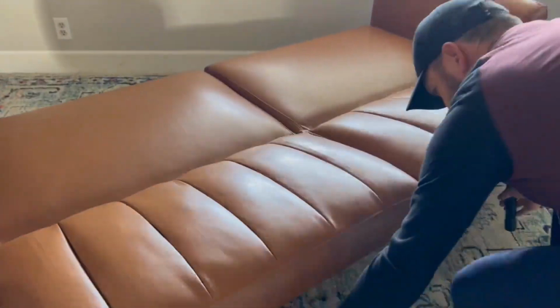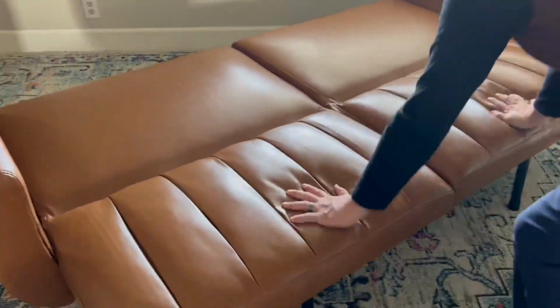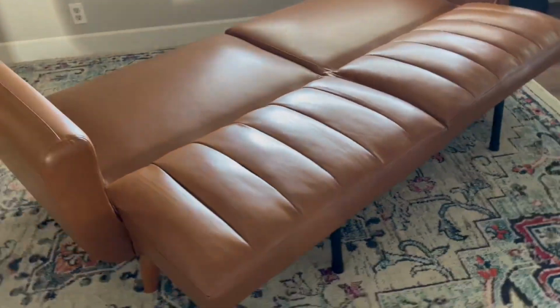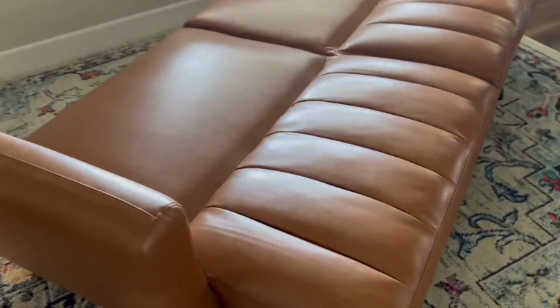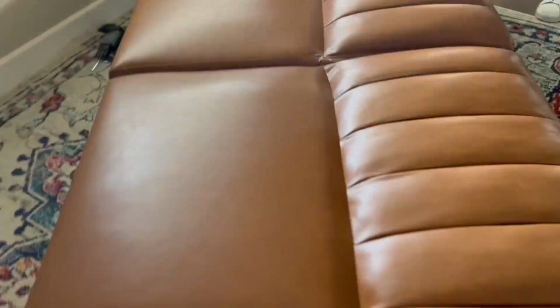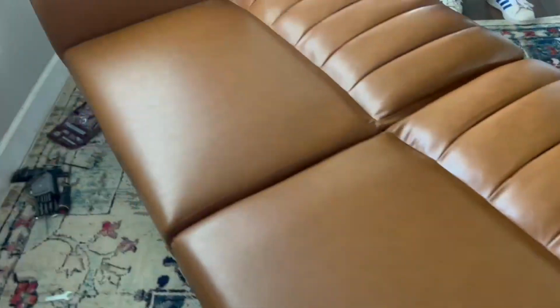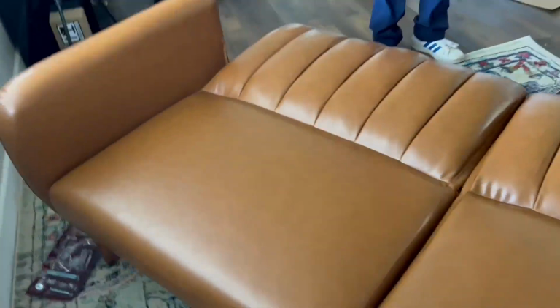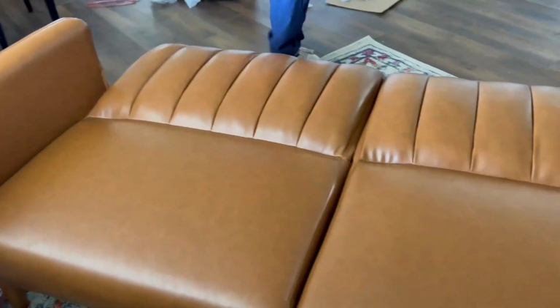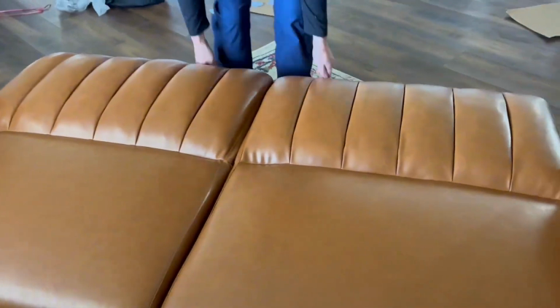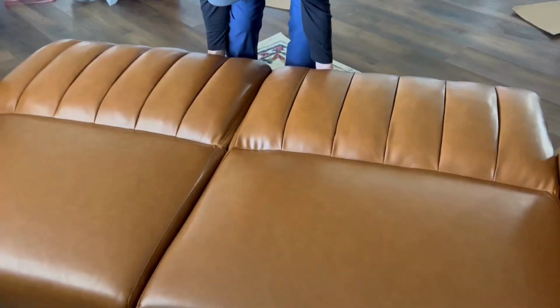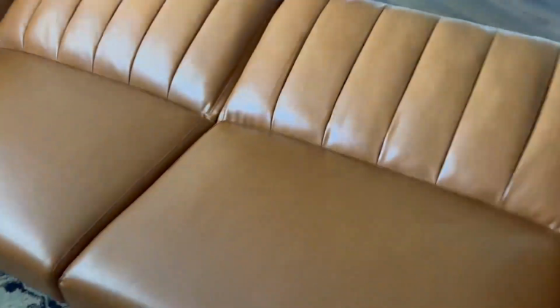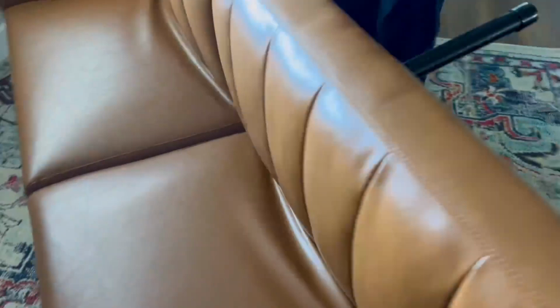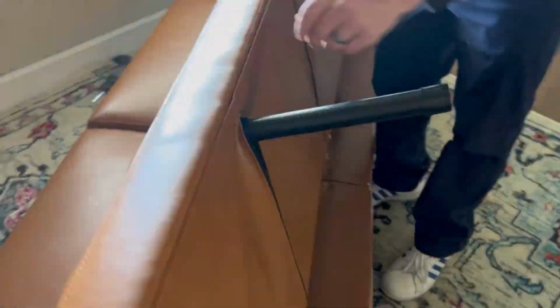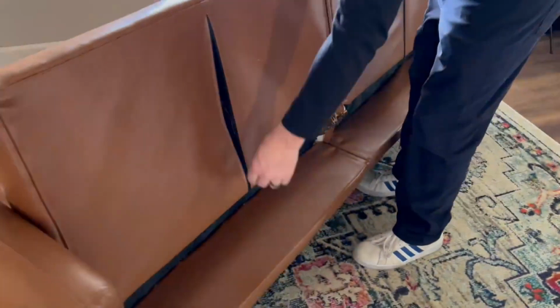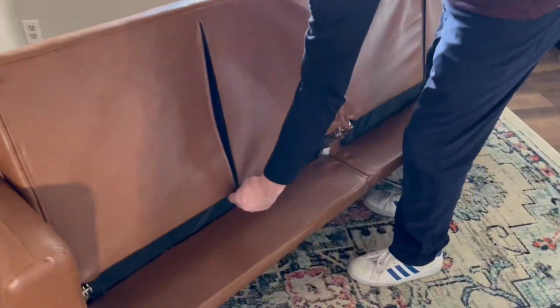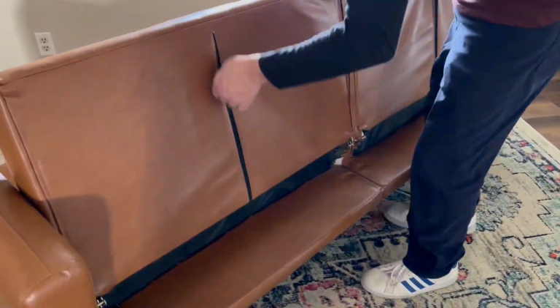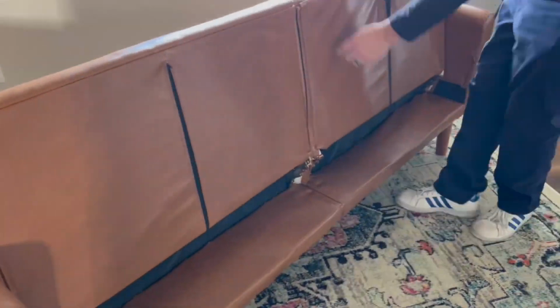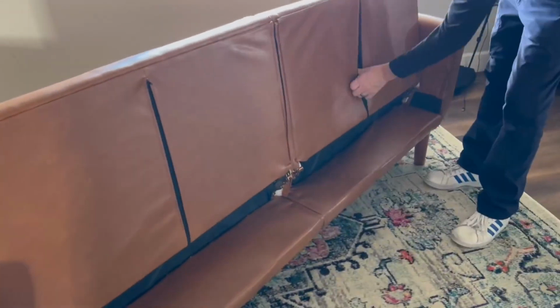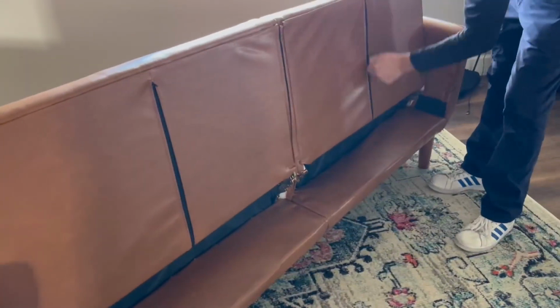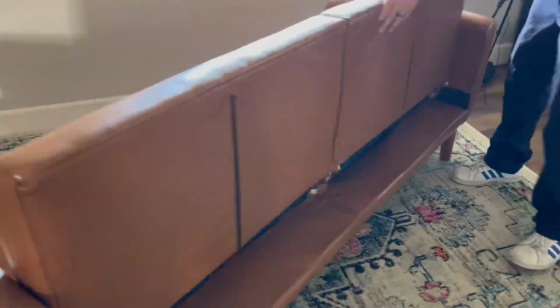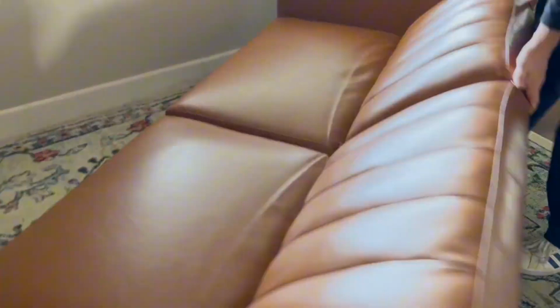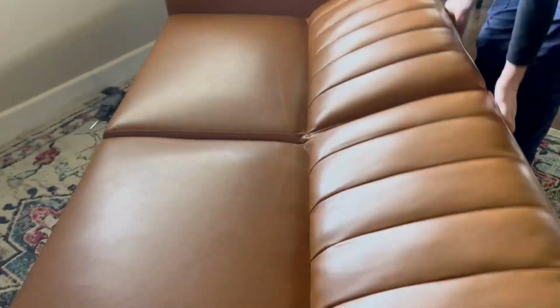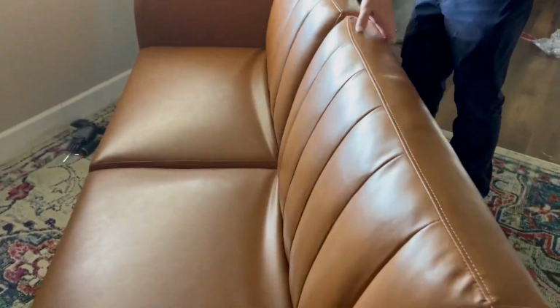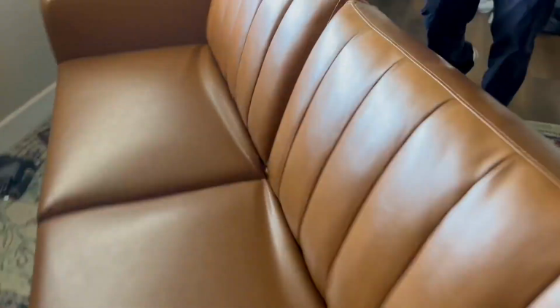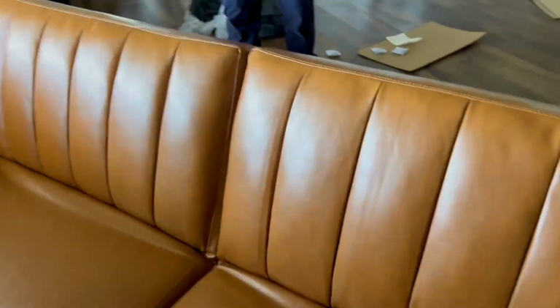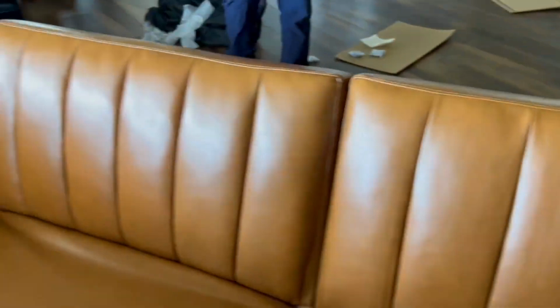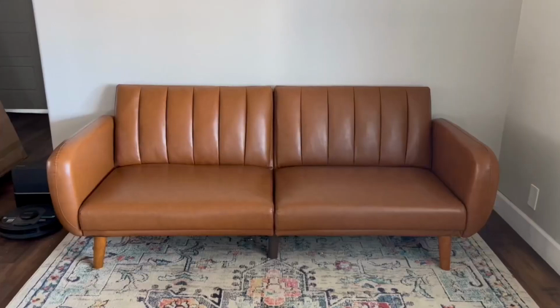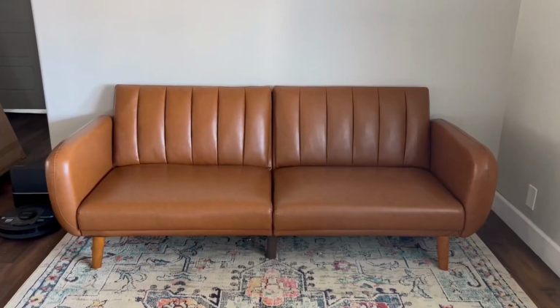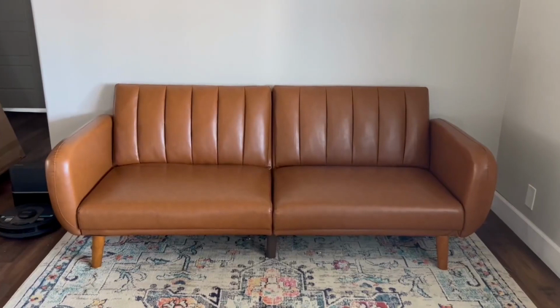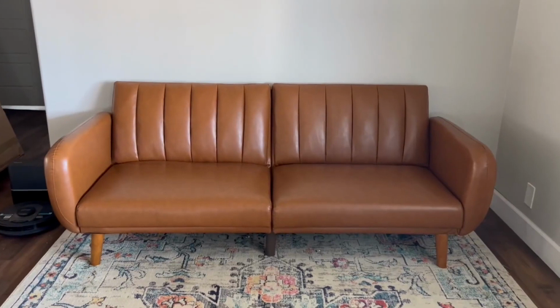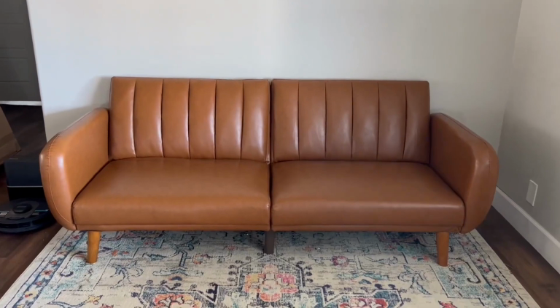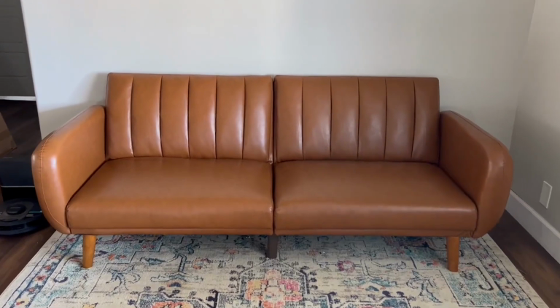In order to use the futon, the legs of the supports are zipped up into the back of the couch. And when it is not in use, you can go ahead and just put it upright.